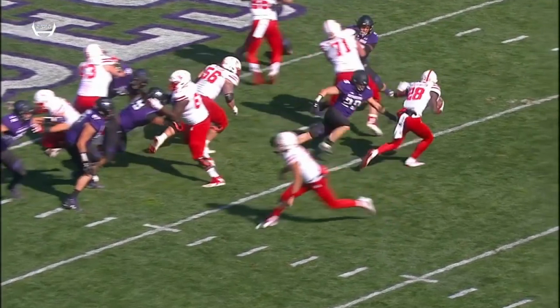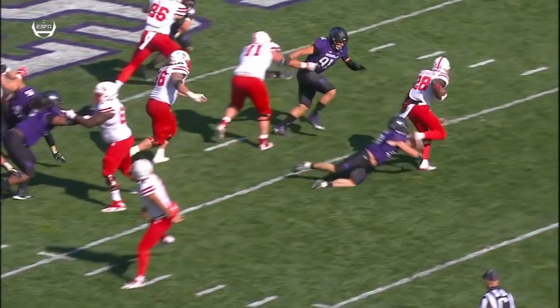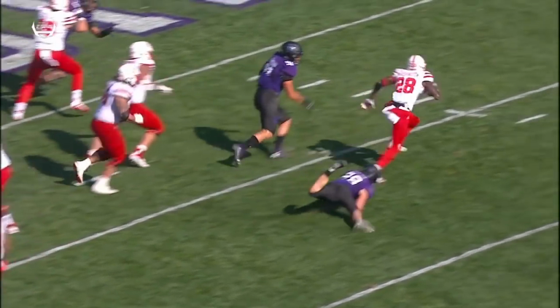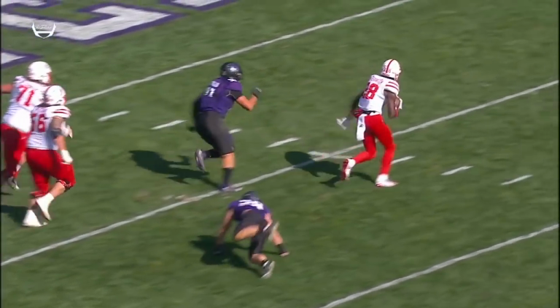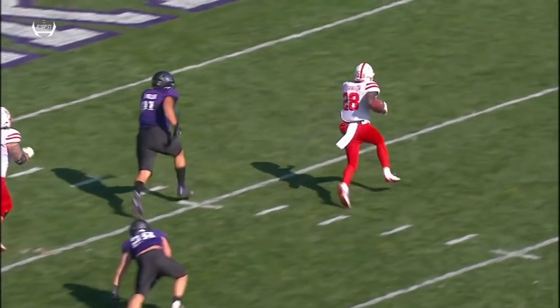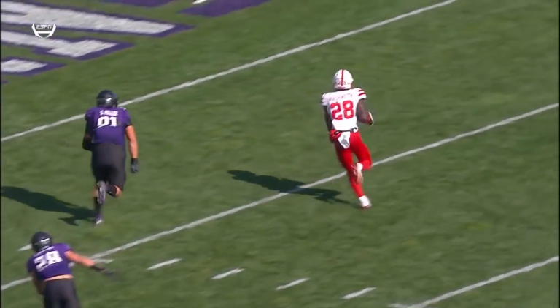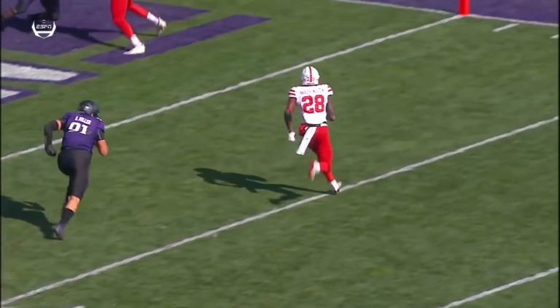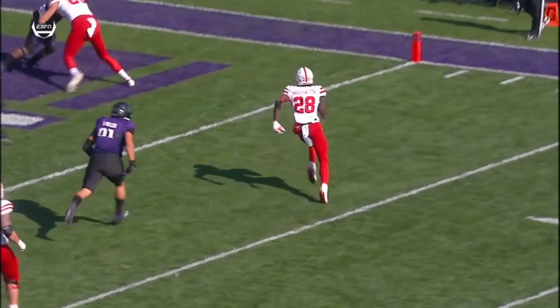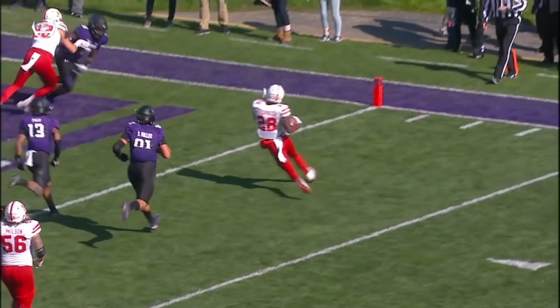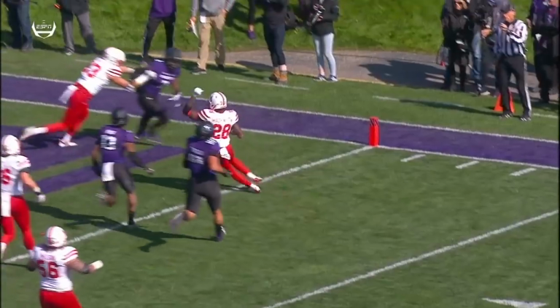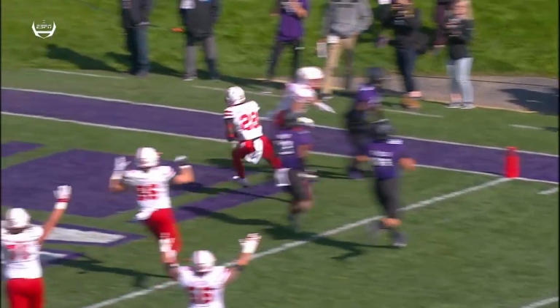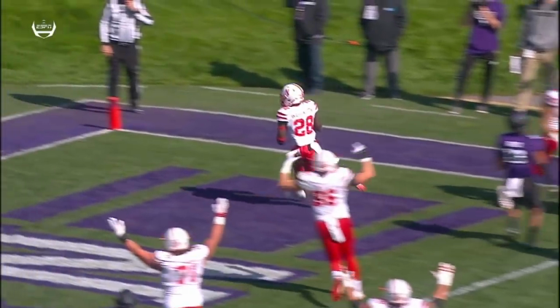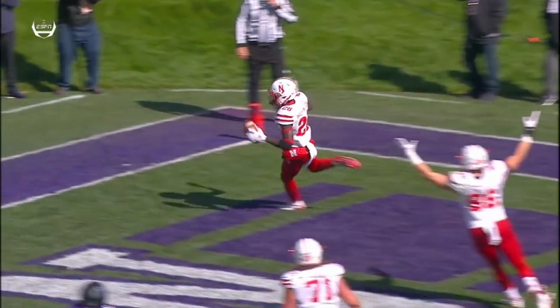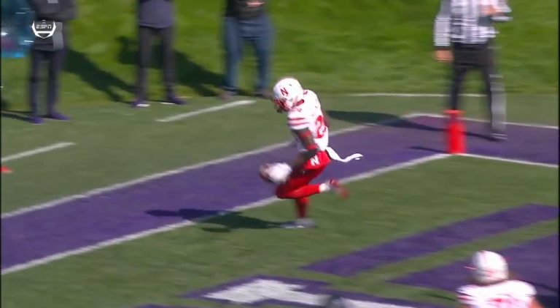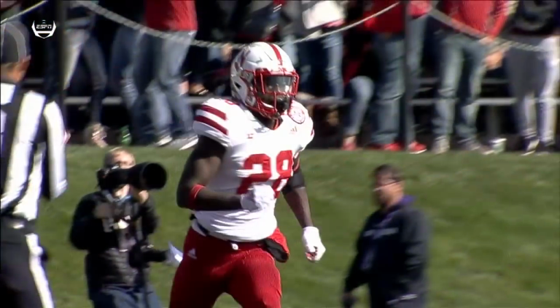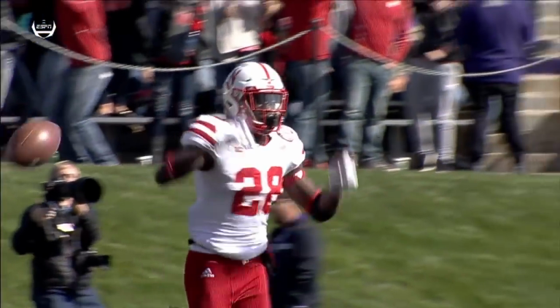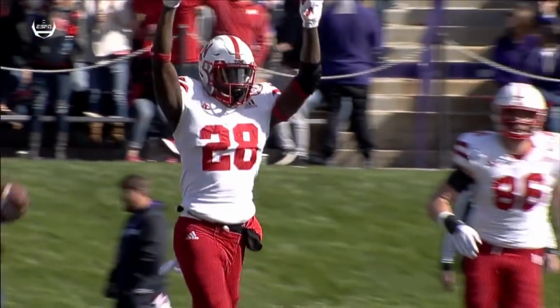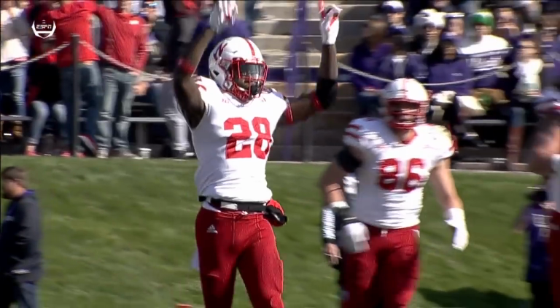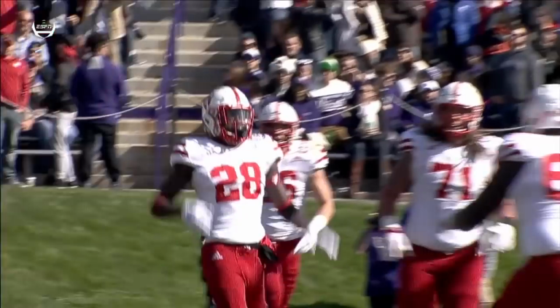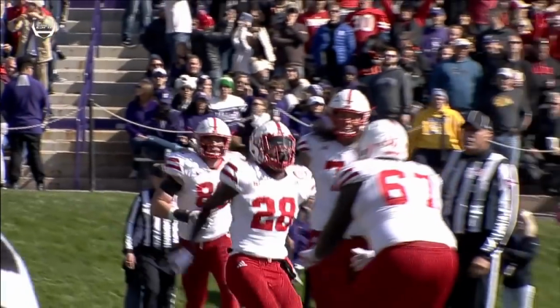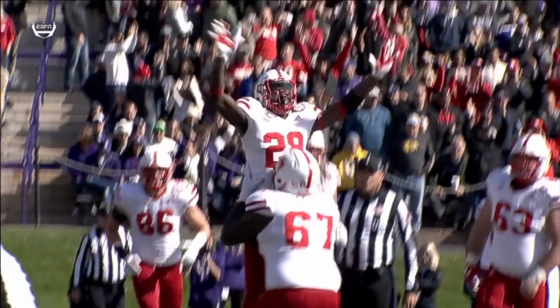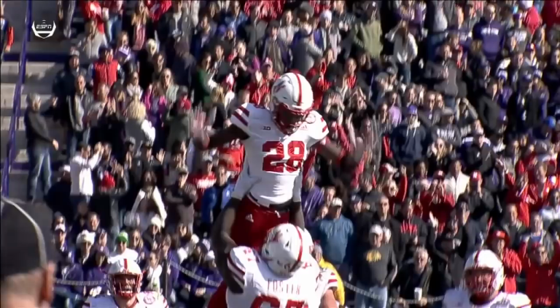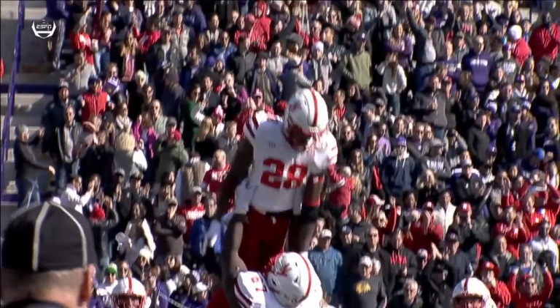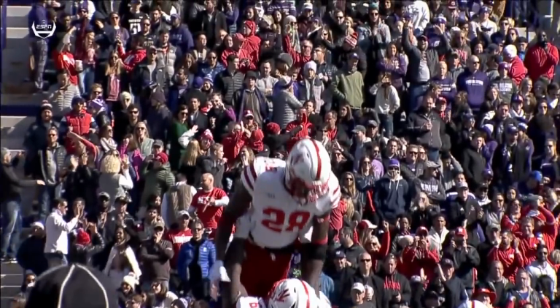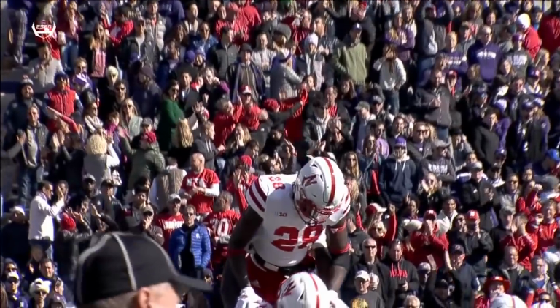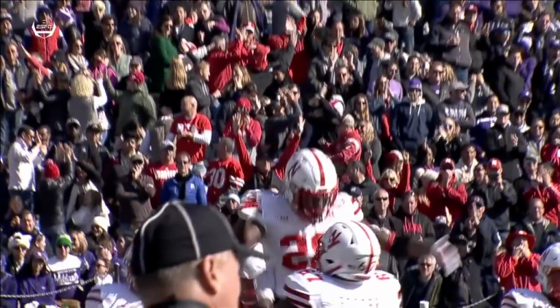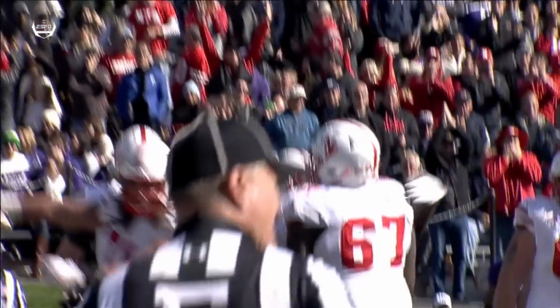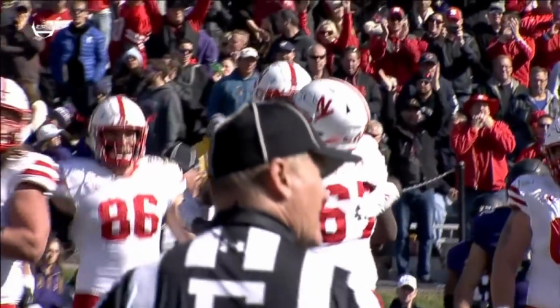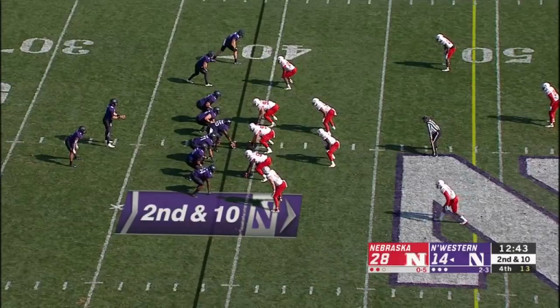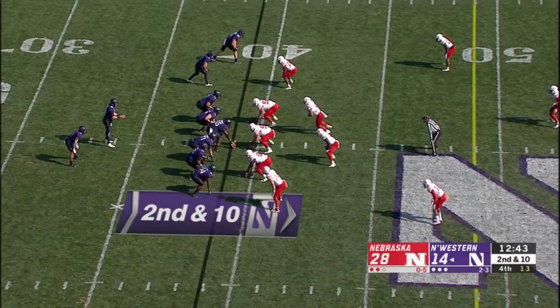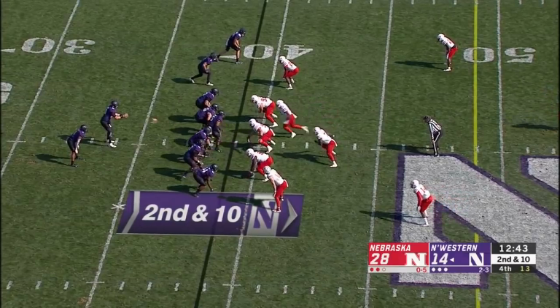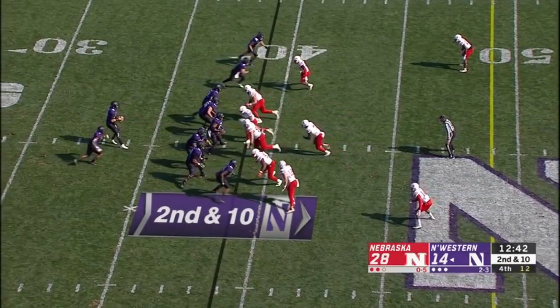71 — Matt Farniok with a good initial block at the point of attack. Chris Bergen, the linebacker, comes underneath. Nobody's outside to account for the true freshman running back, Maurice Washington. You've got to get to work here, though — pressure coming by Nebraska.